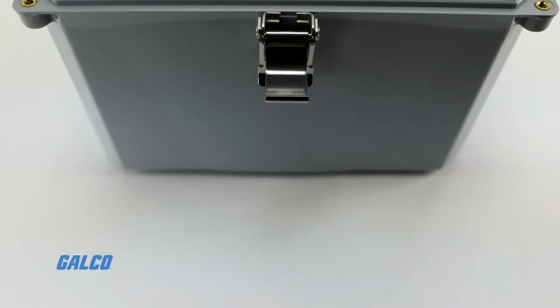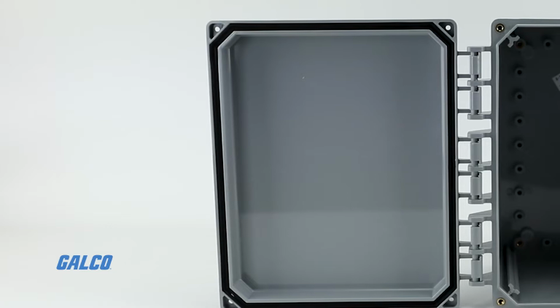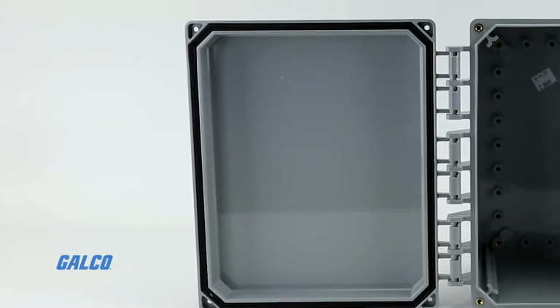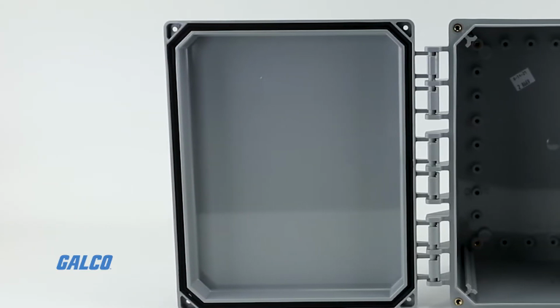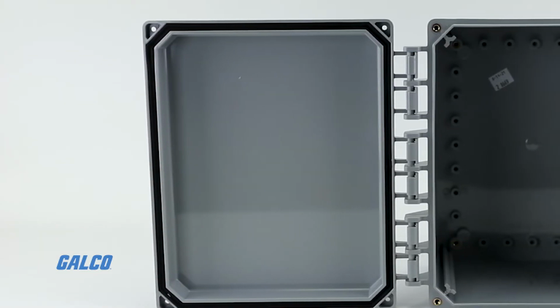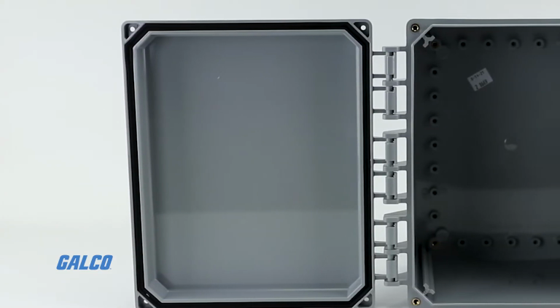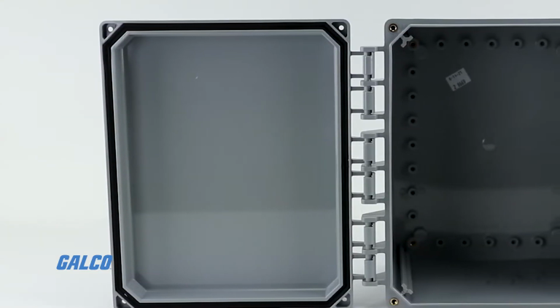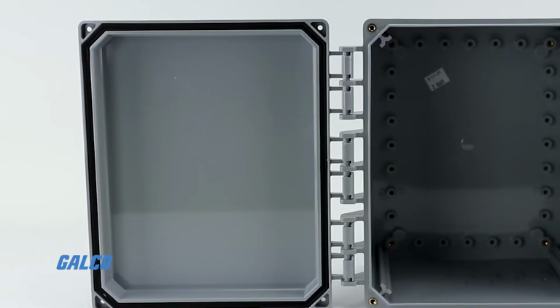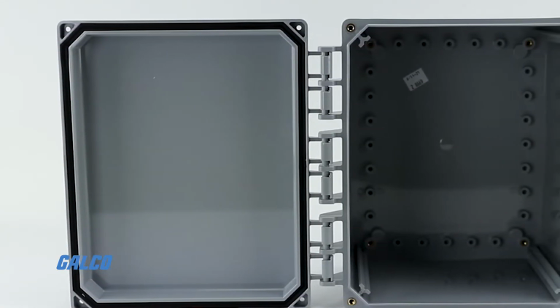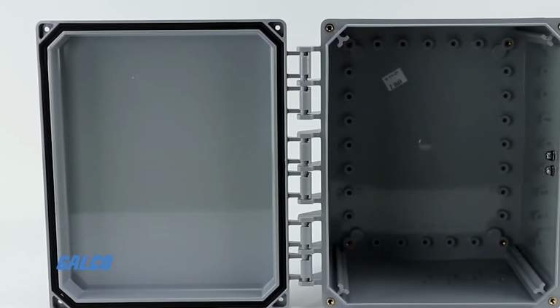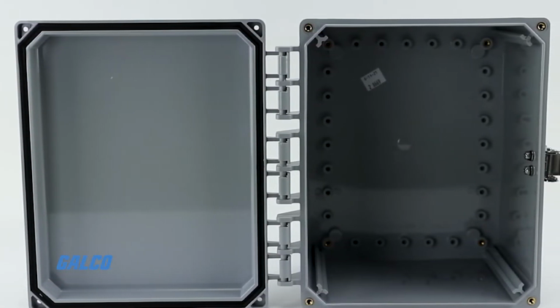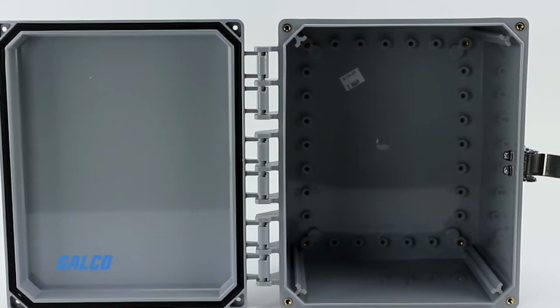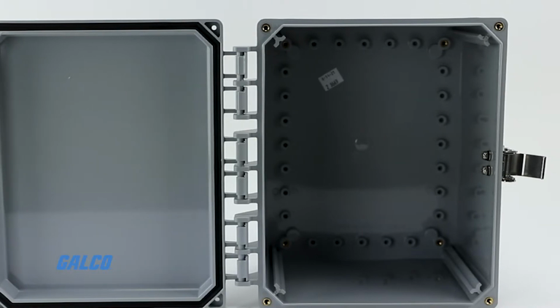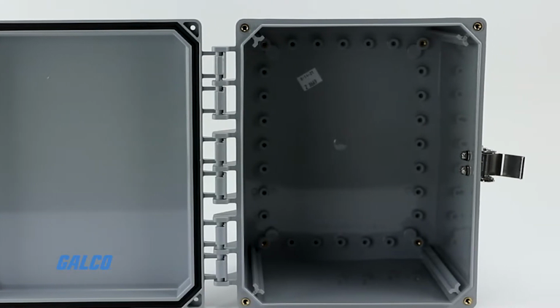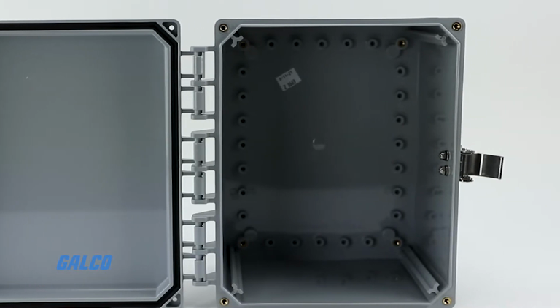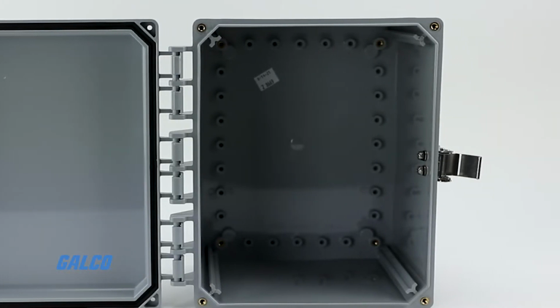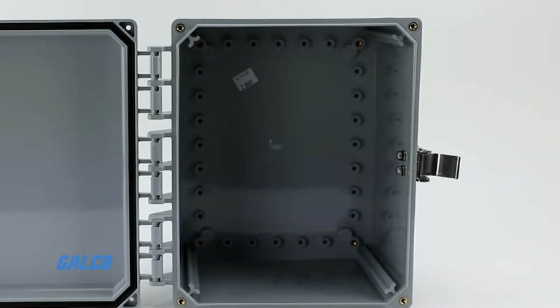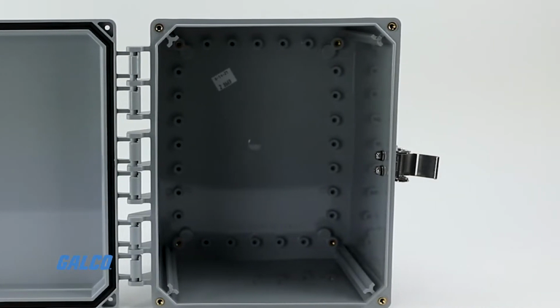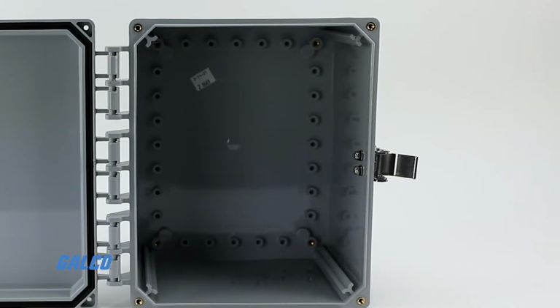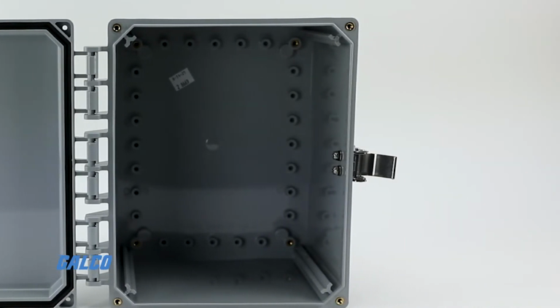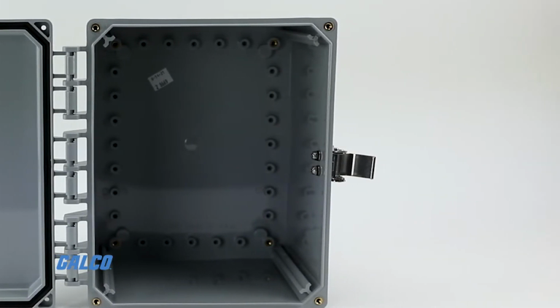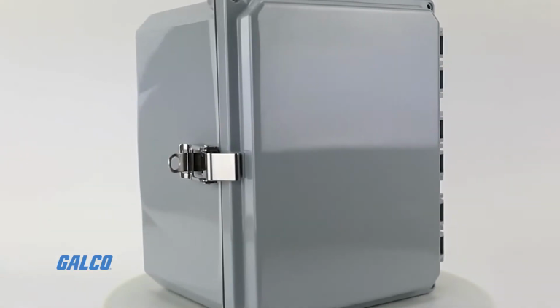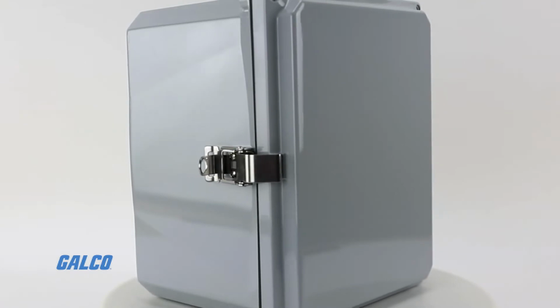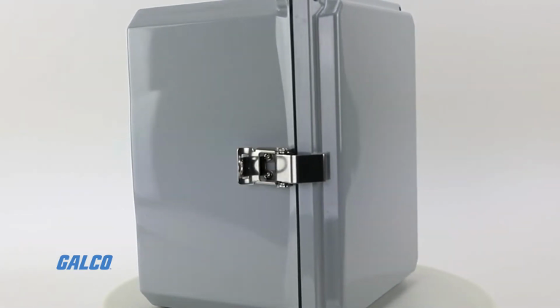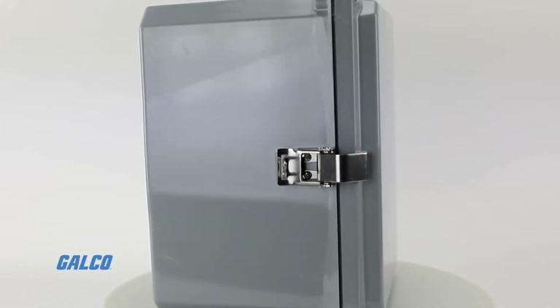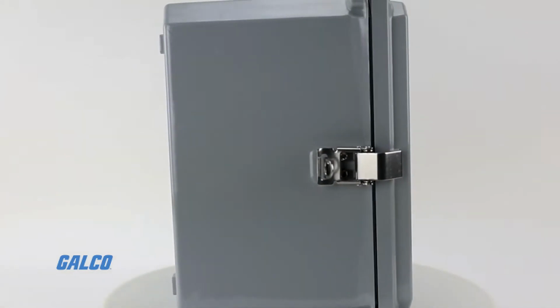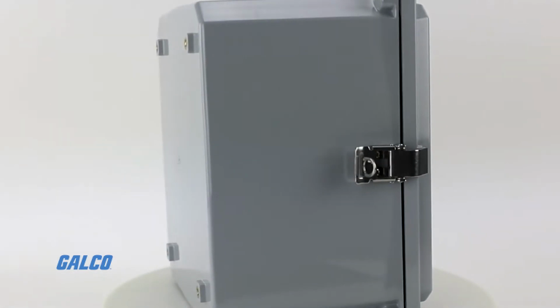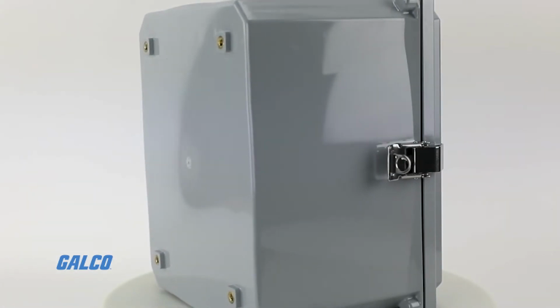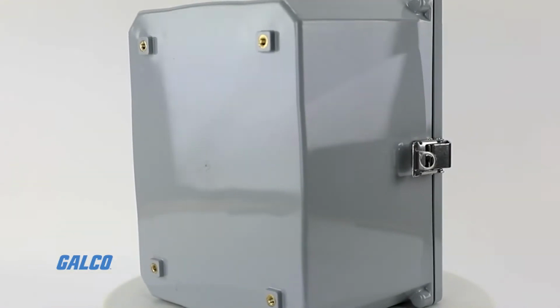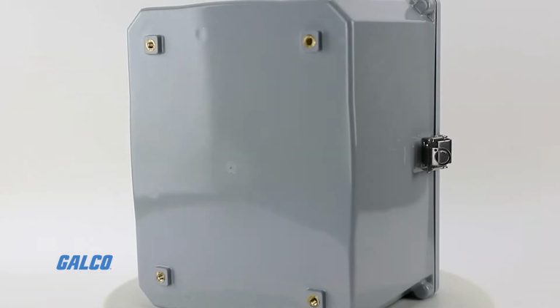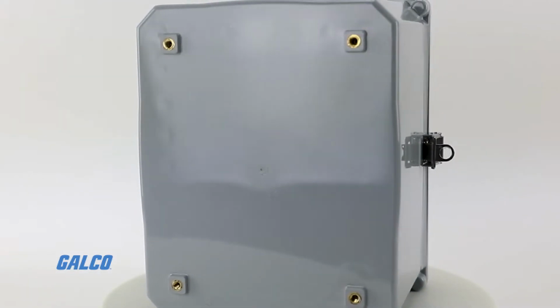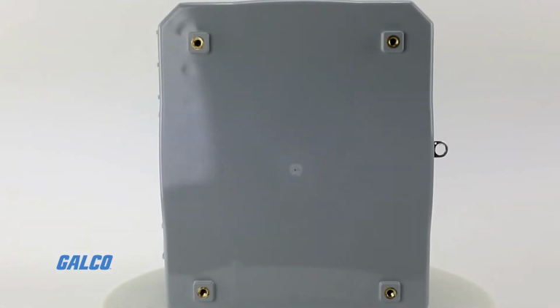The Premium Series has very flexible interior mounting and features the patented Integra Adjustable T-Rail Back Panel Mounting System. They also feature multiple bosses for easy installation of devices and DIN rails.